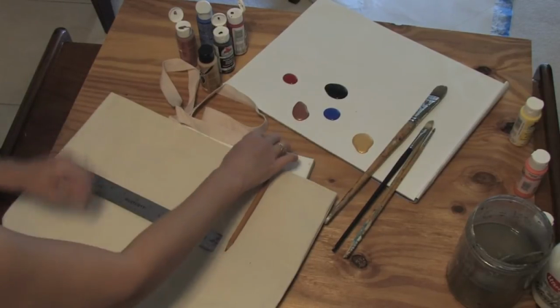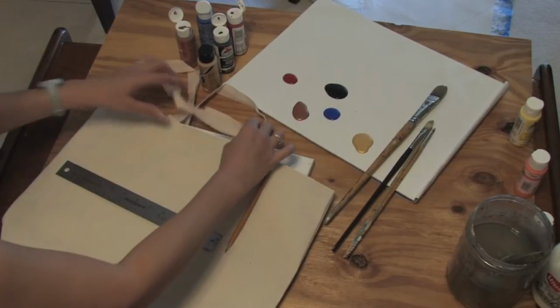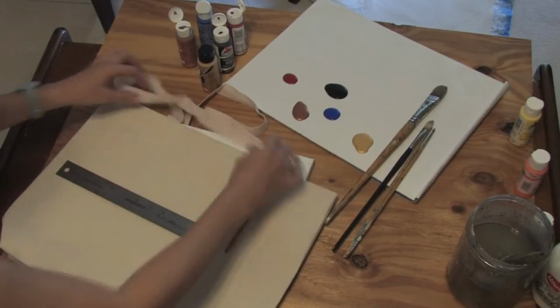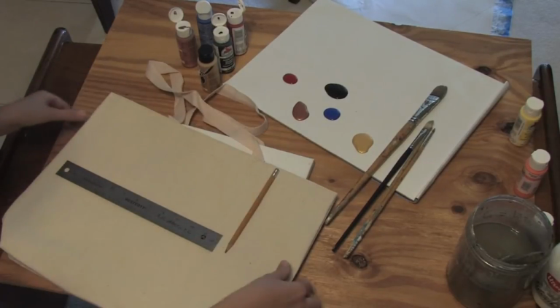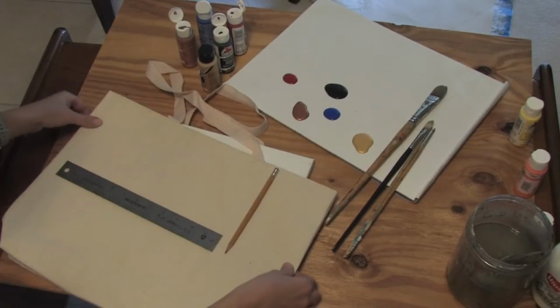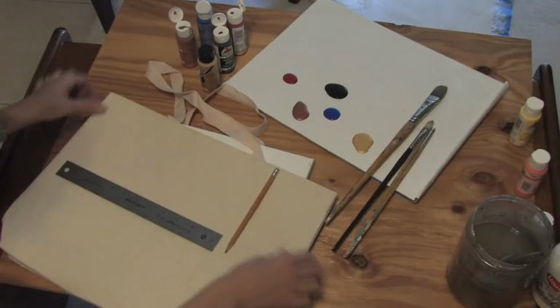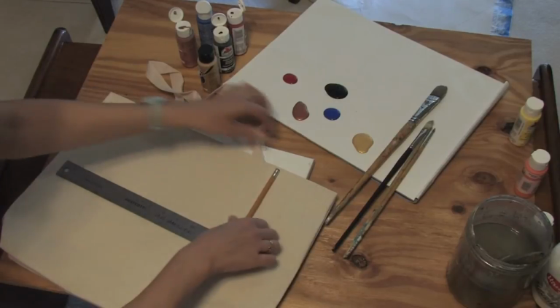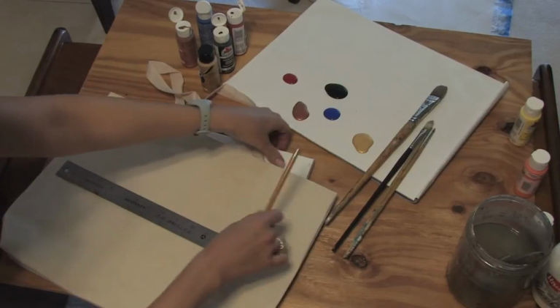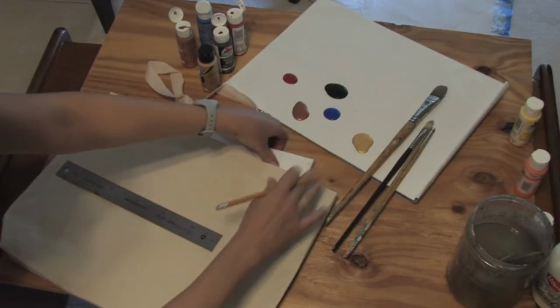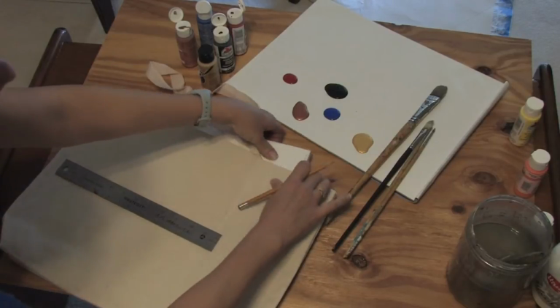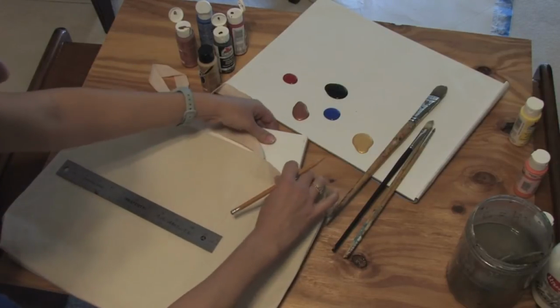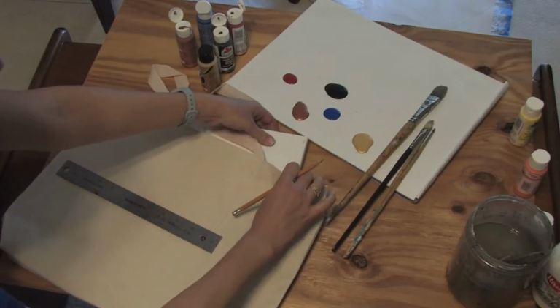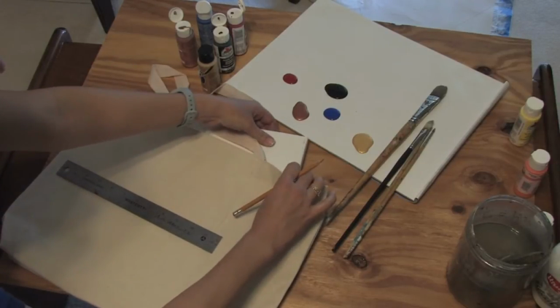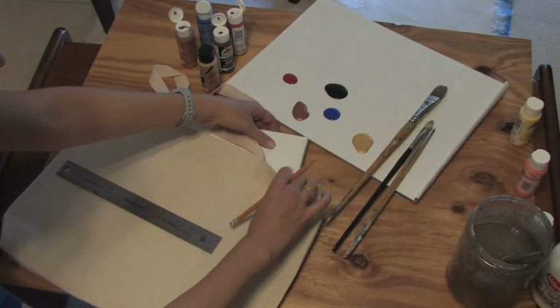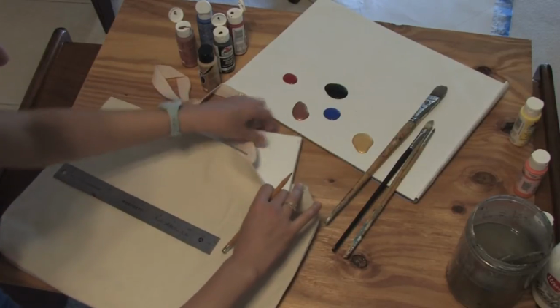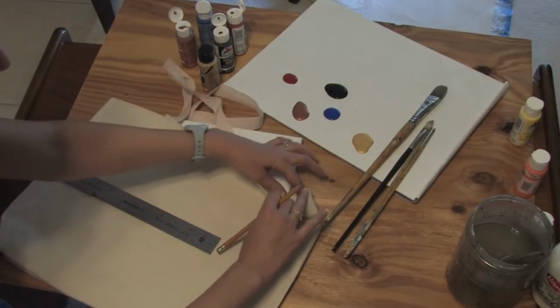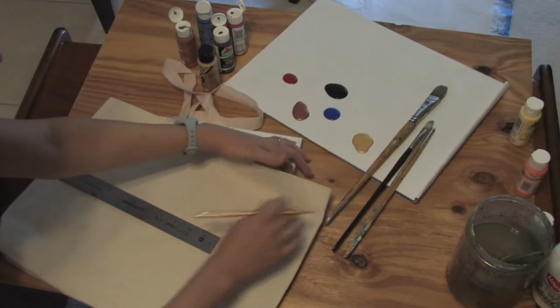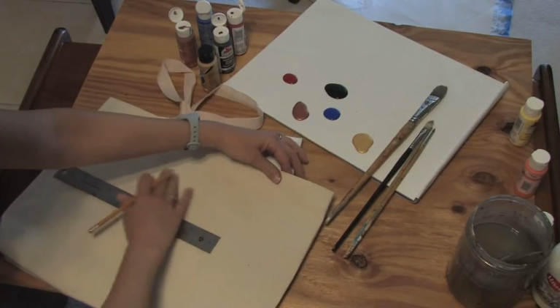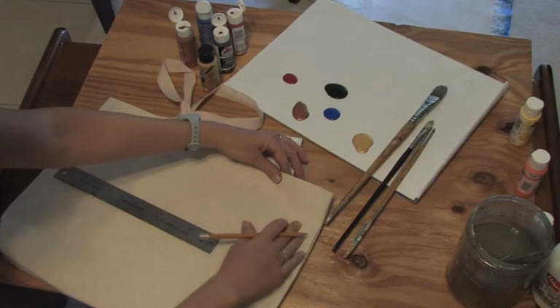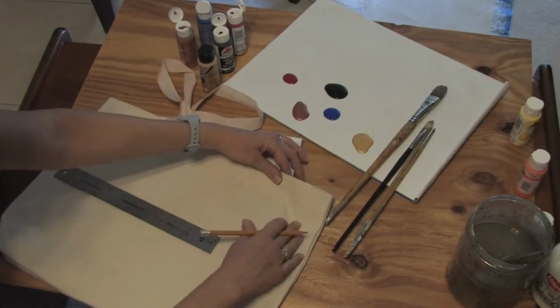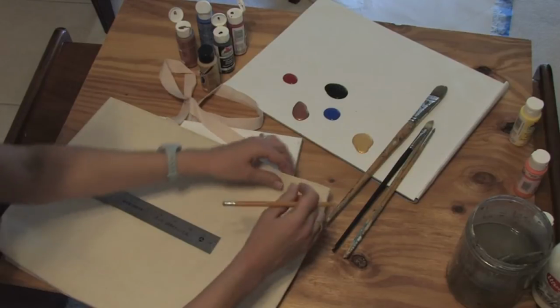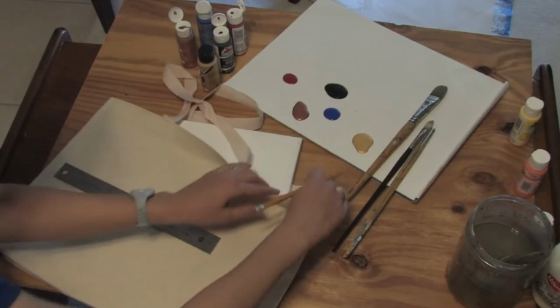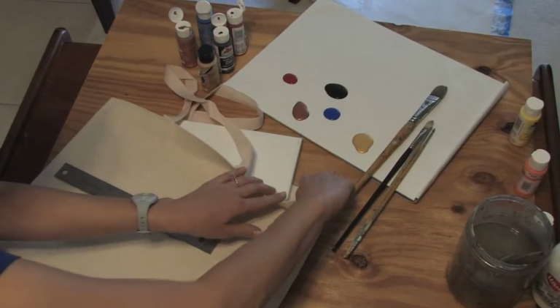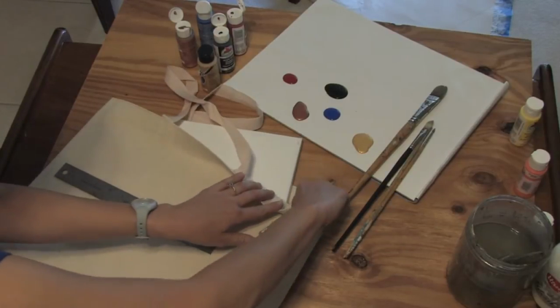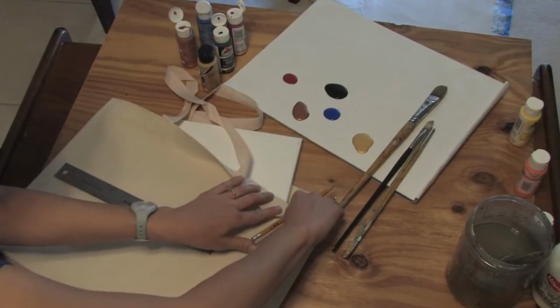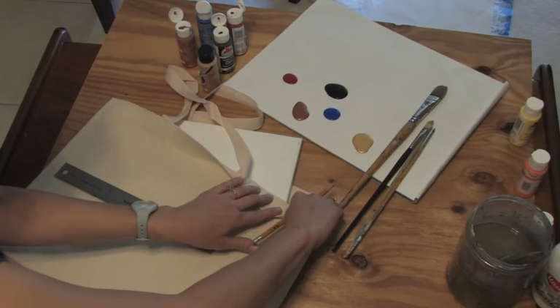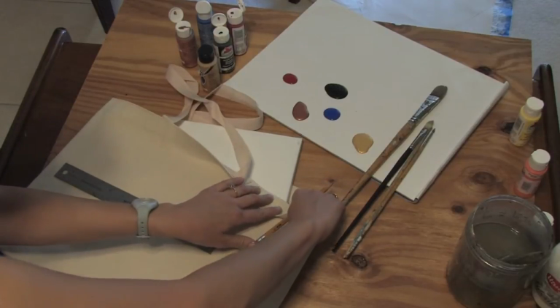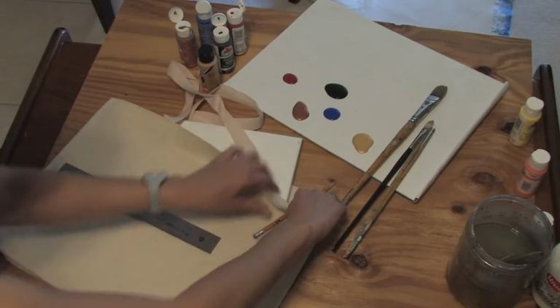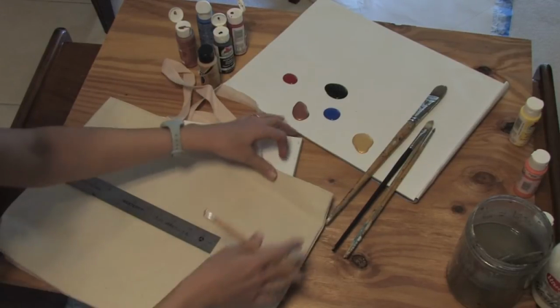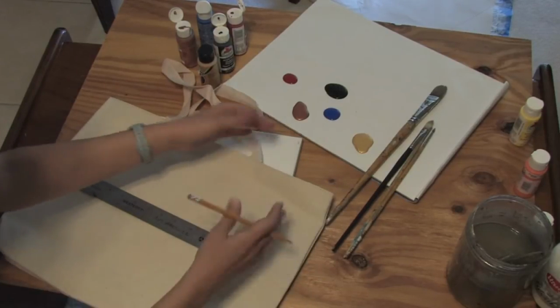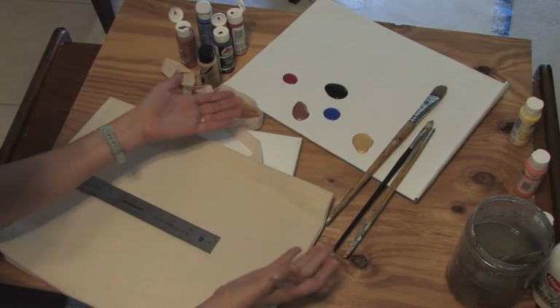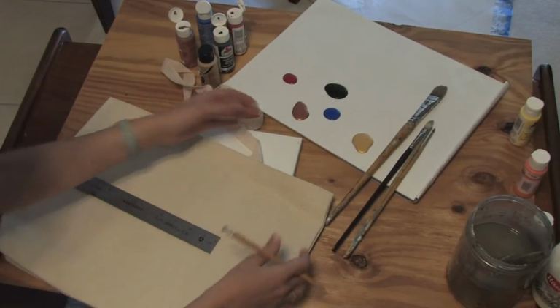You need something to pour the paint on so it's ready for you to go. You need a little canvas tote bag. You need a piece of cardboard or something inside so that when you're painting this surface, the colors do not bleed through on the back.